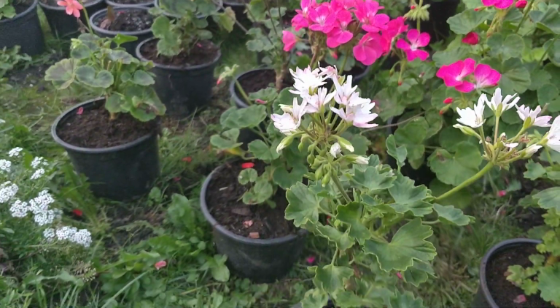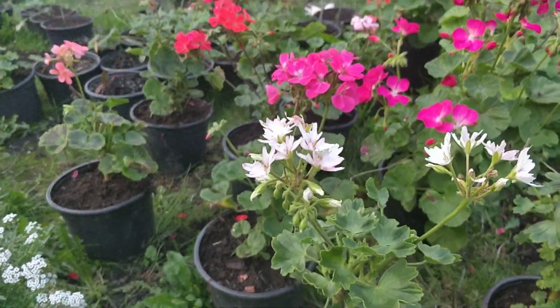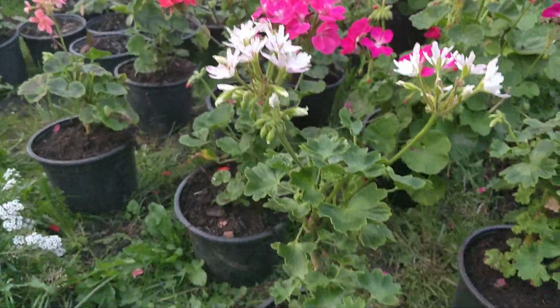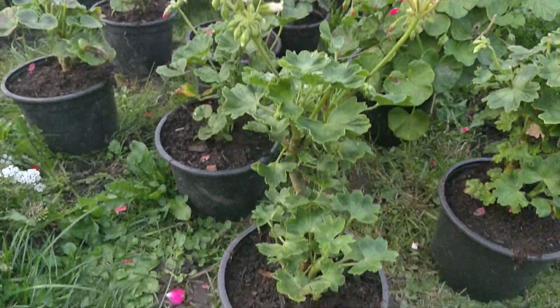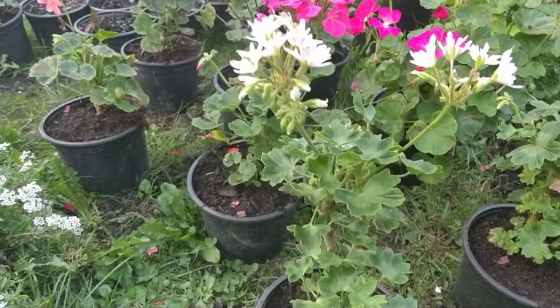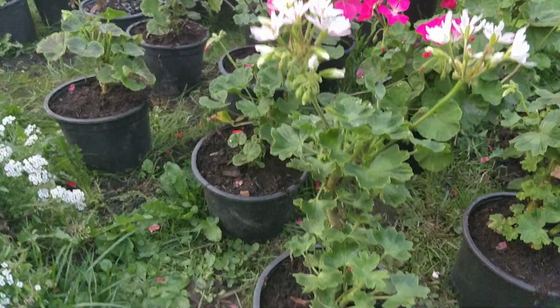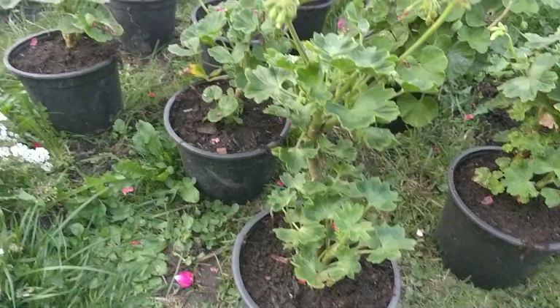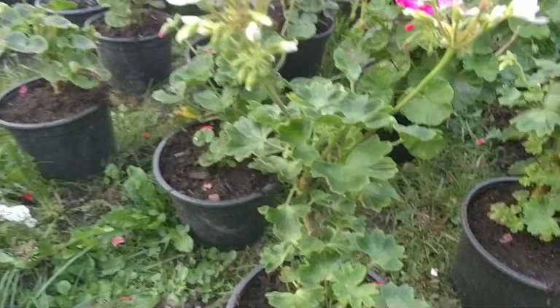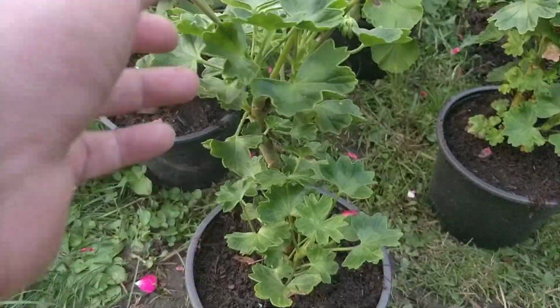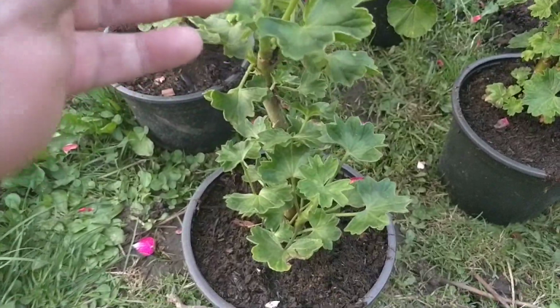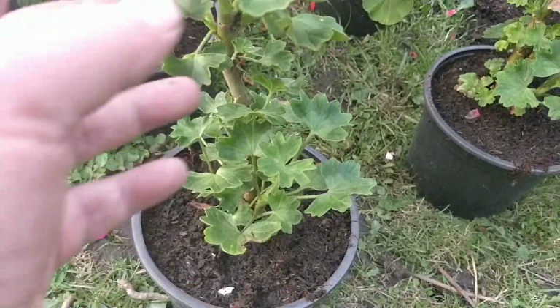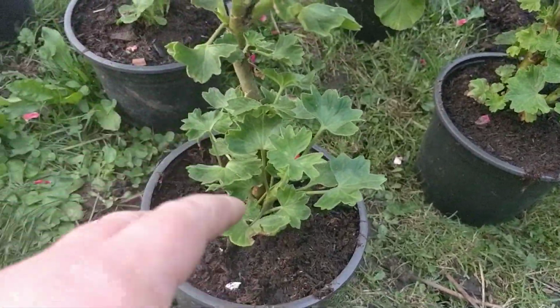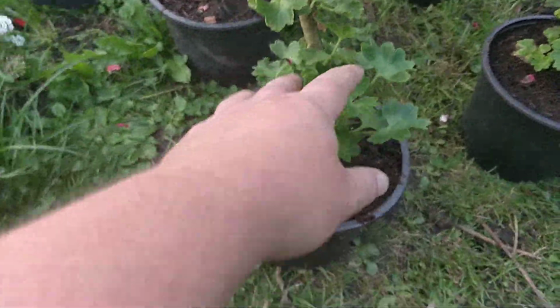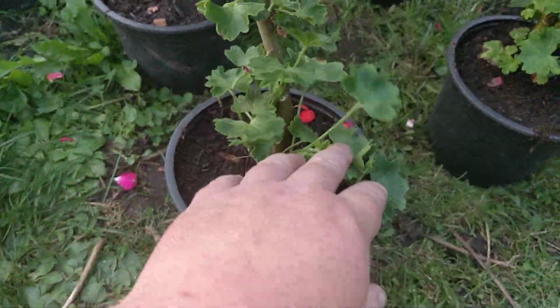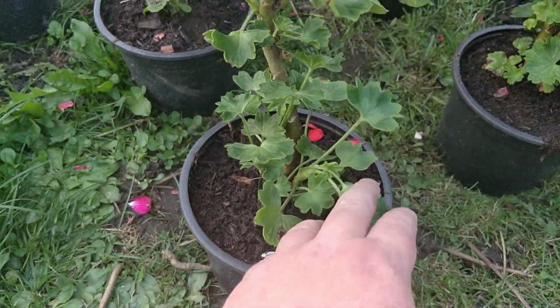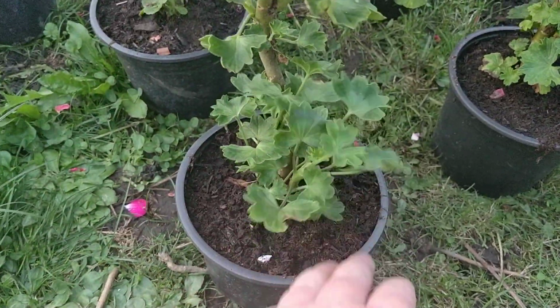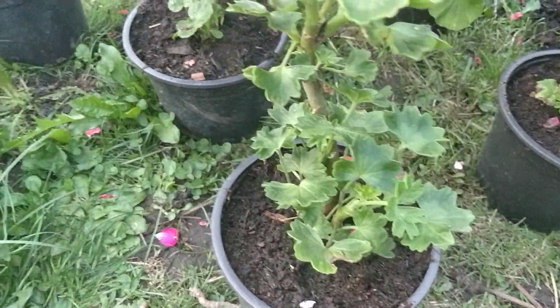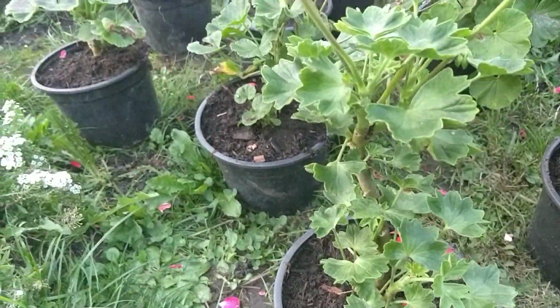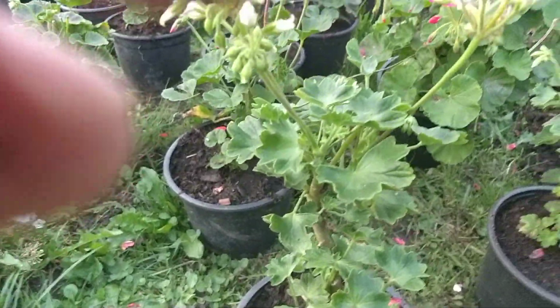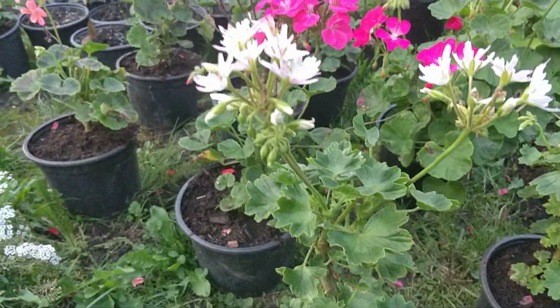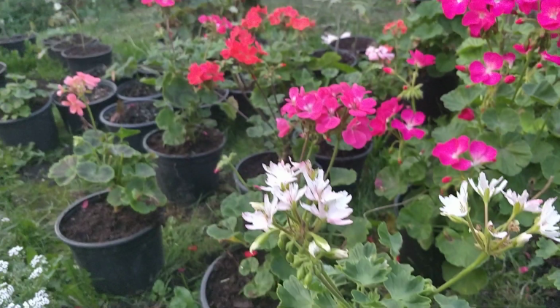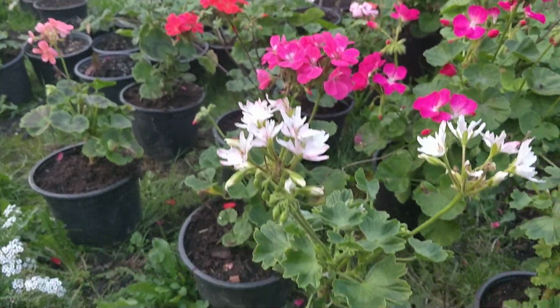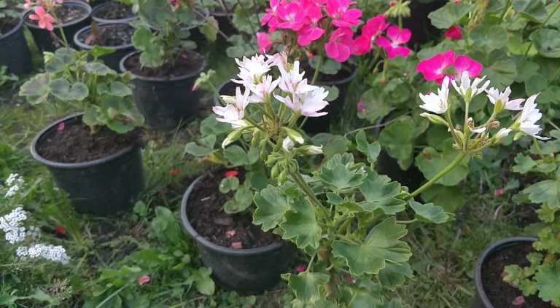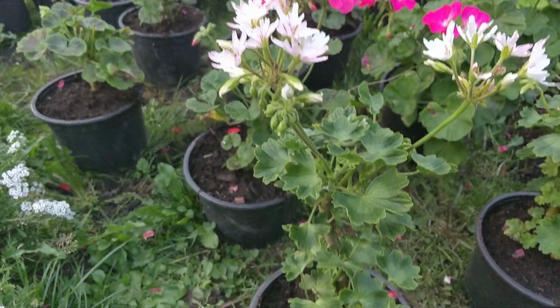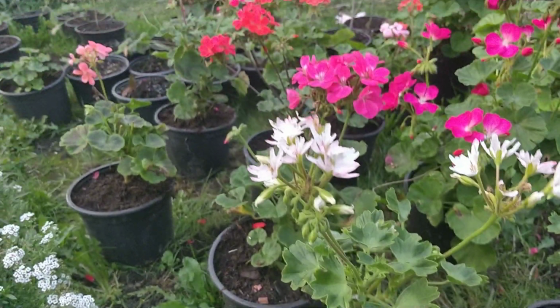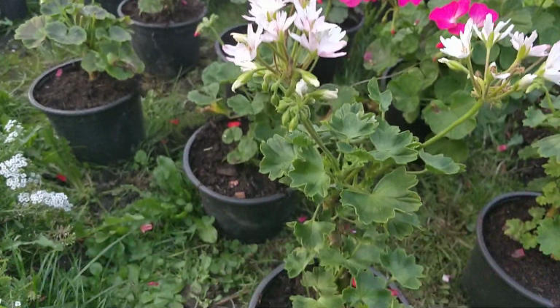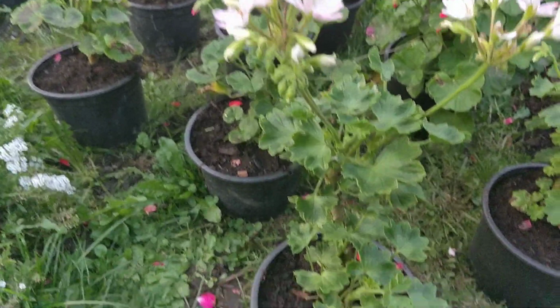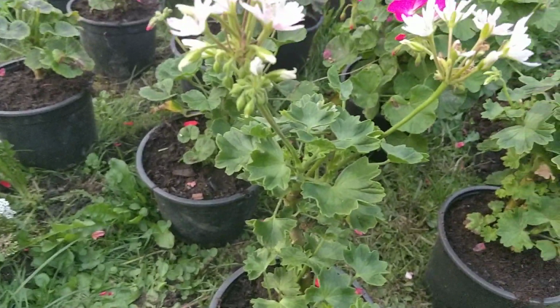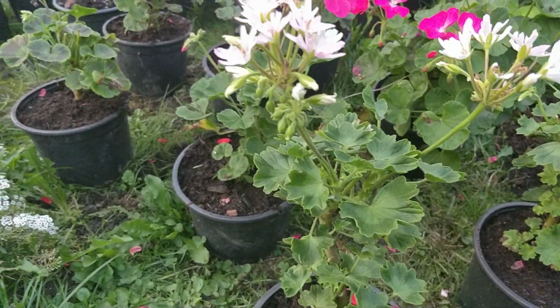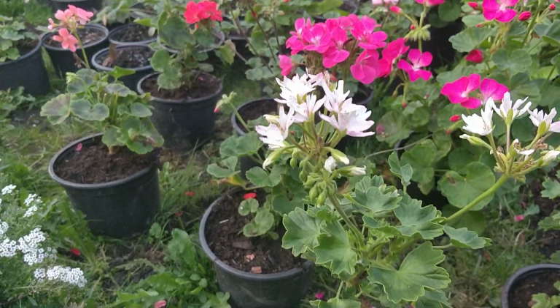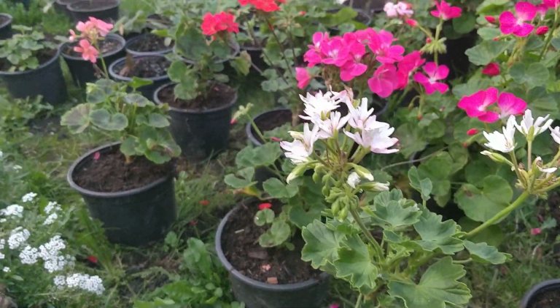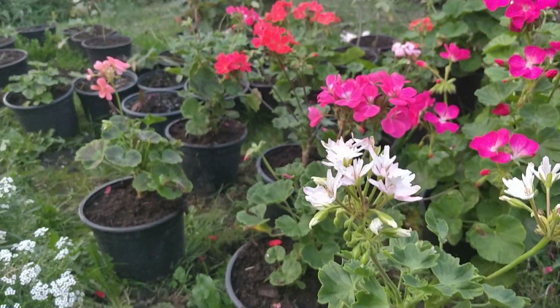It's the first time I've been growing these from seed, and I'm going to be pruning them for next year. A lot of people make the mistake of just growing them one year and then letting them die off. The longer you keep them, the better they become.